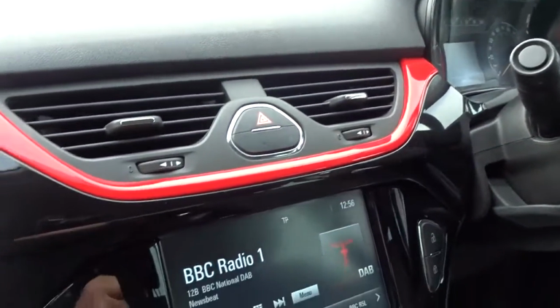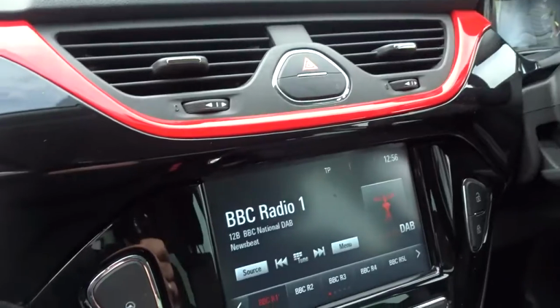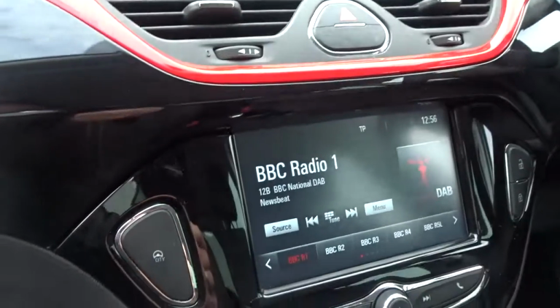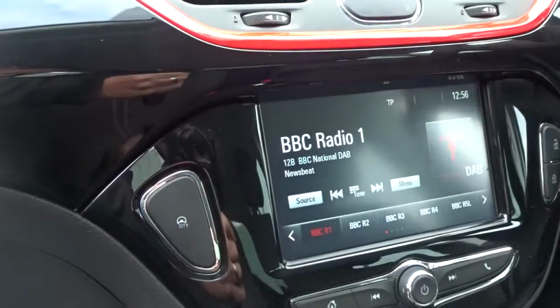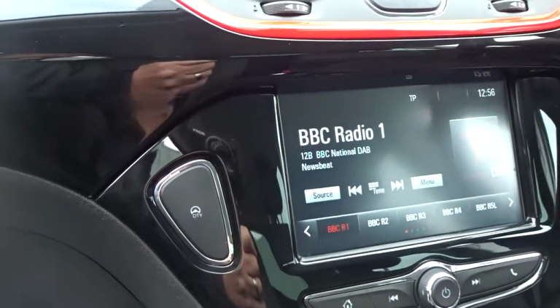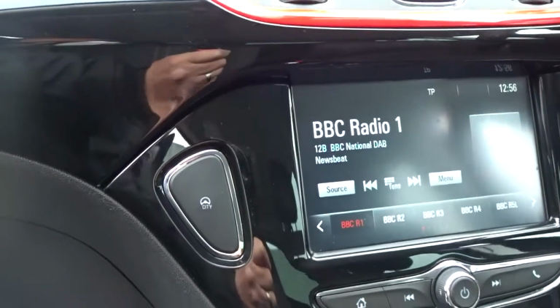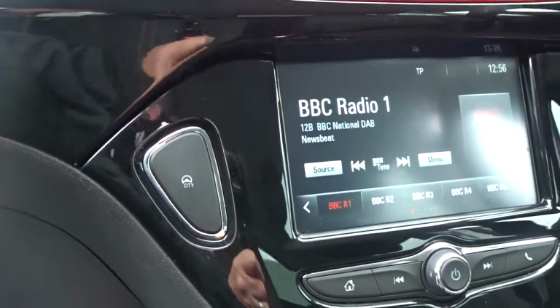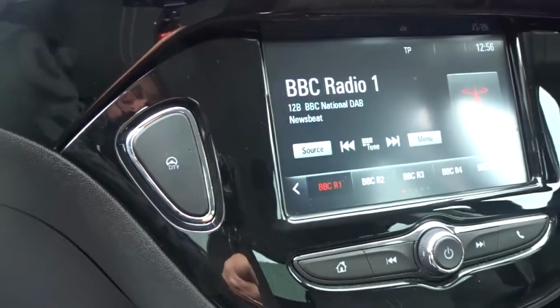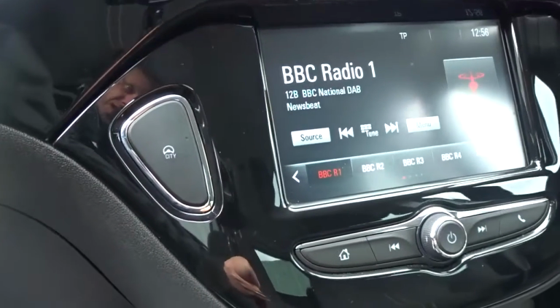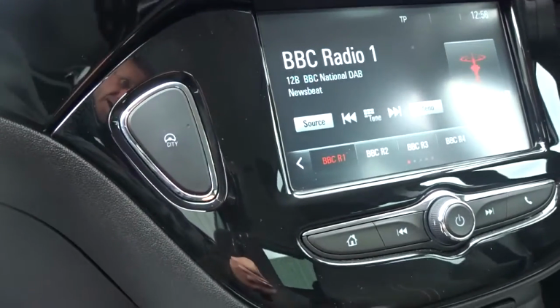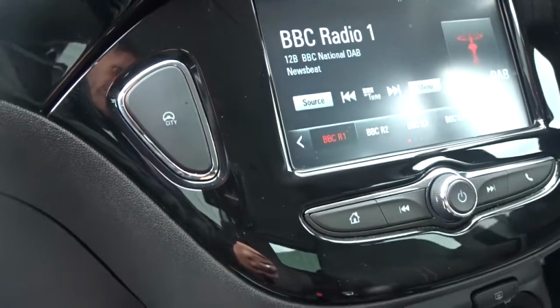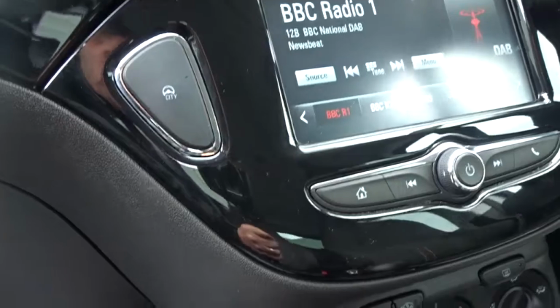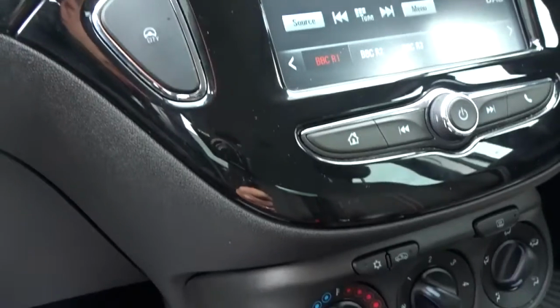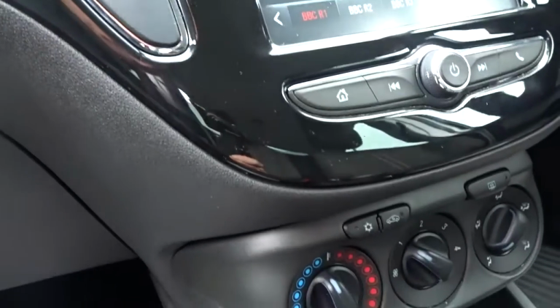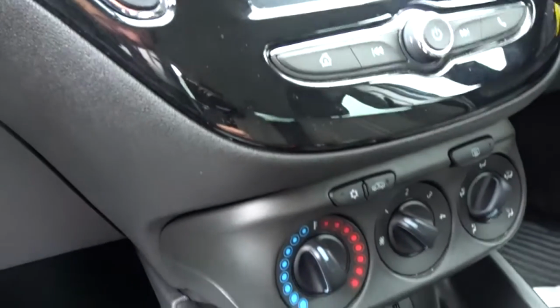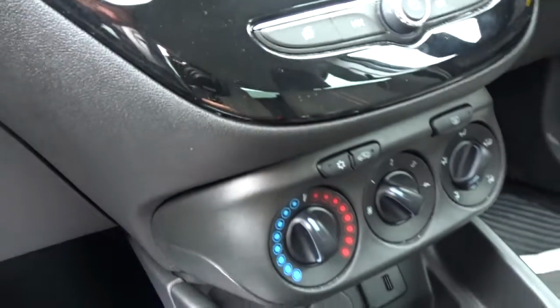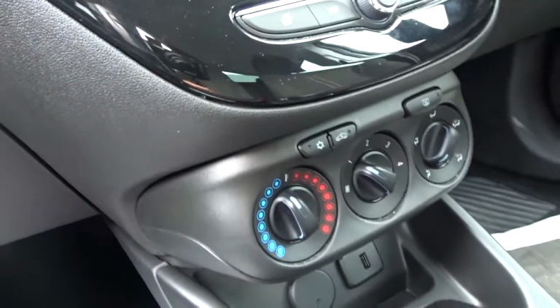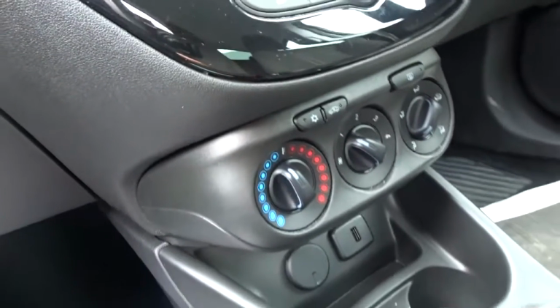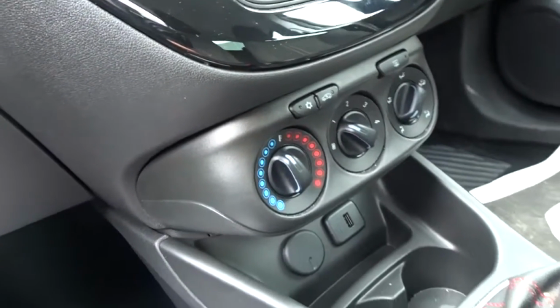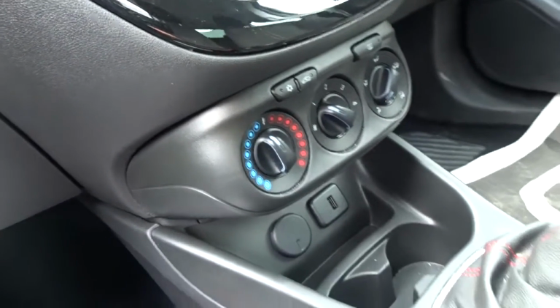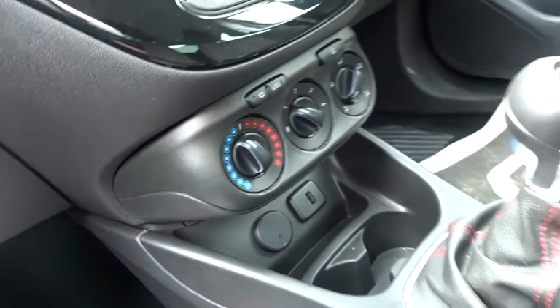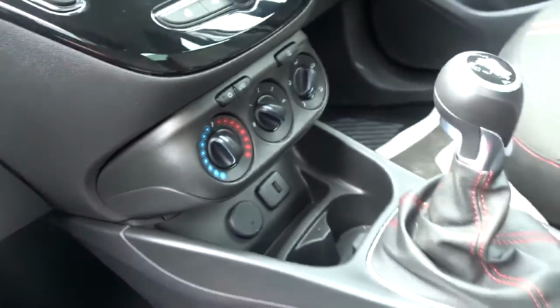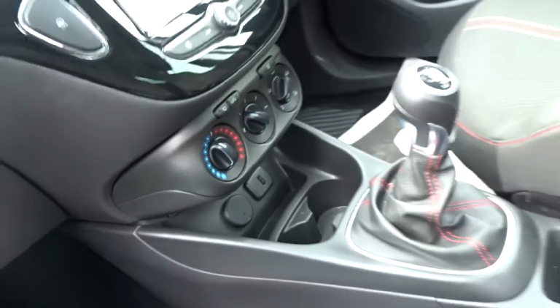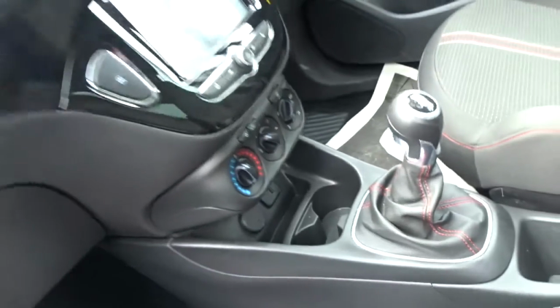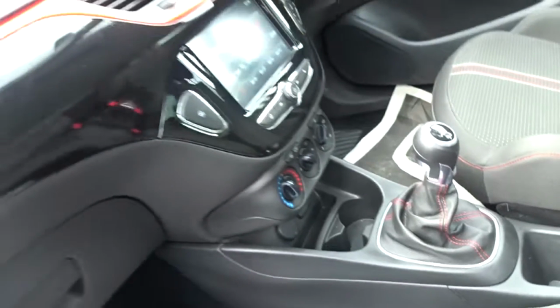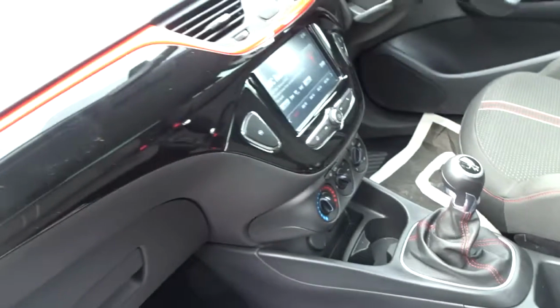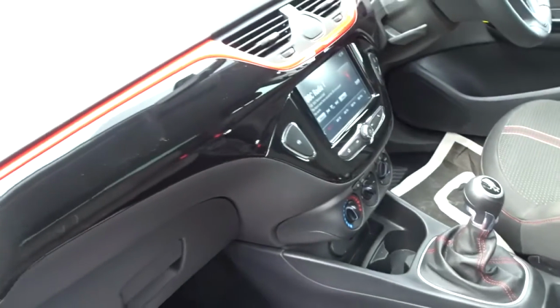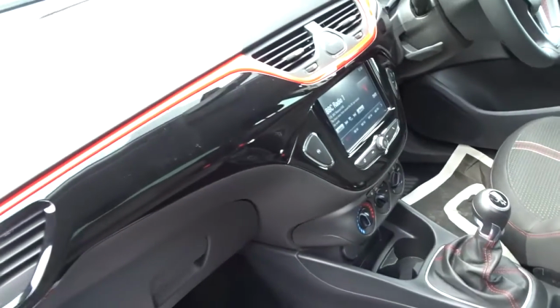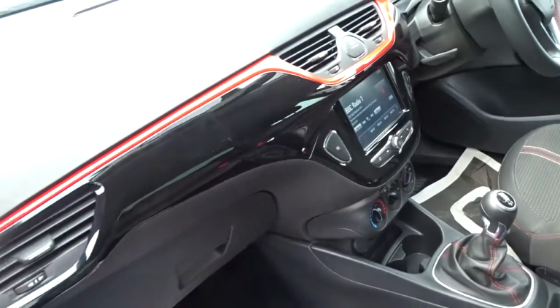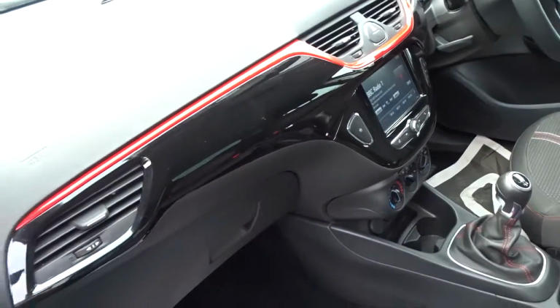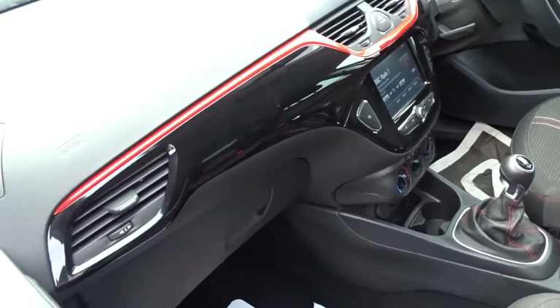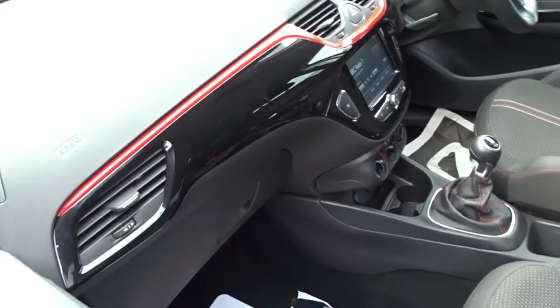The in-car entertainment is provided by a touchscreen DAB radio which also features AM and FM stations and full Bluetooth connectivity. There's air conditioning linked to a four-speed interior heater fan, five-speed manual transmission, and a very nice finish to the dashboard display area with a piano black finish with red inserts.